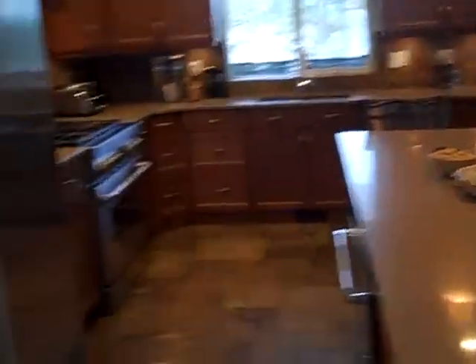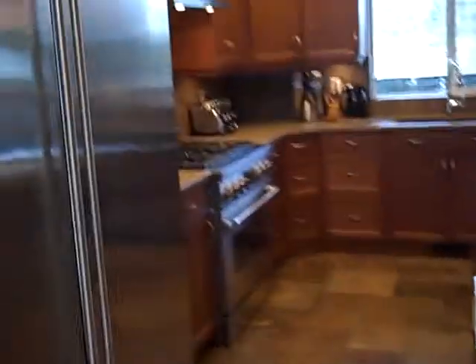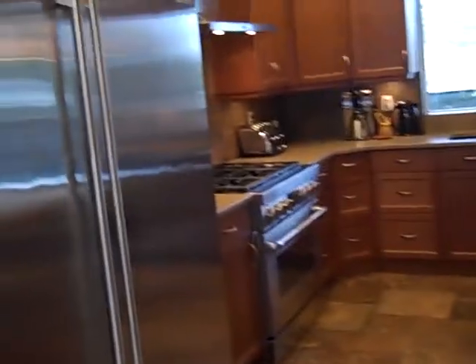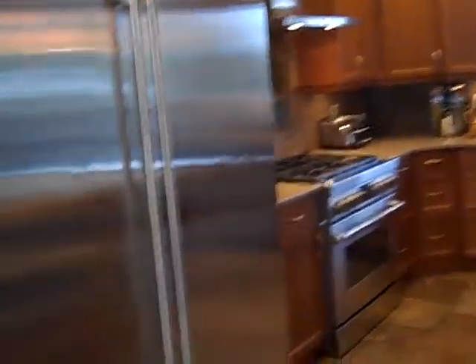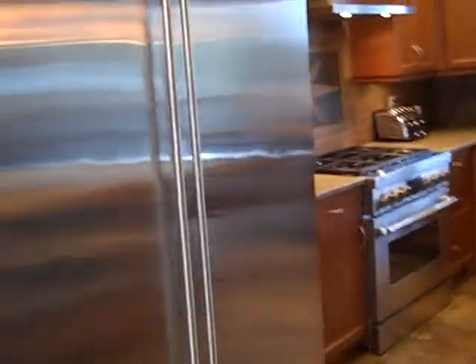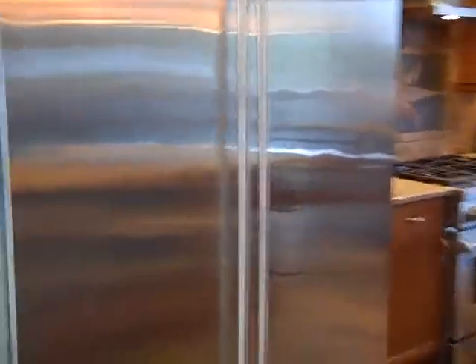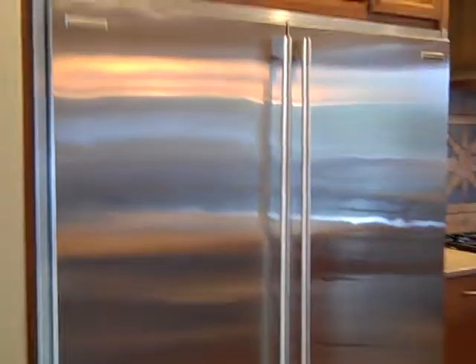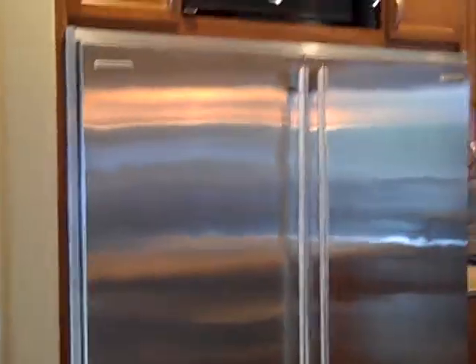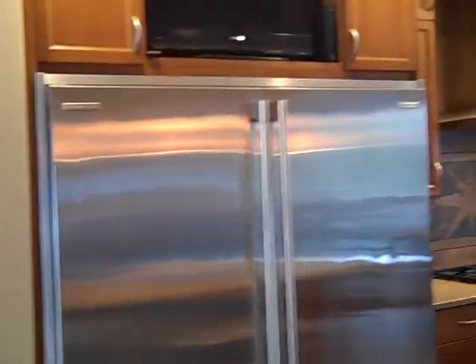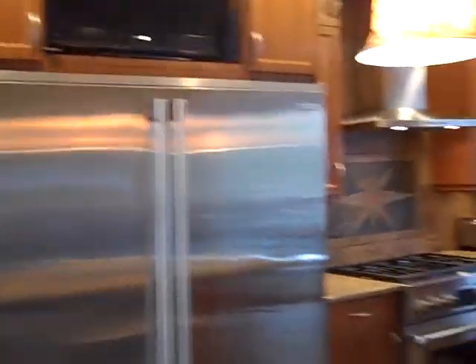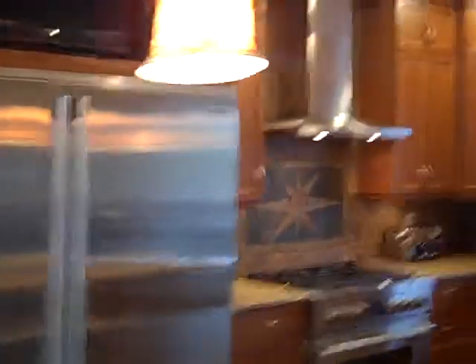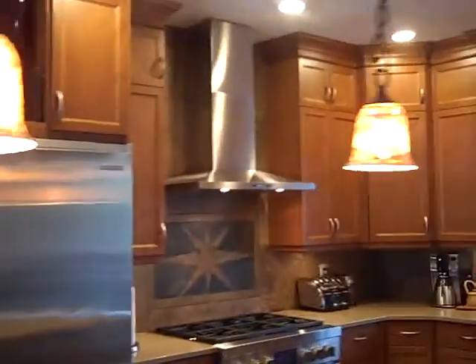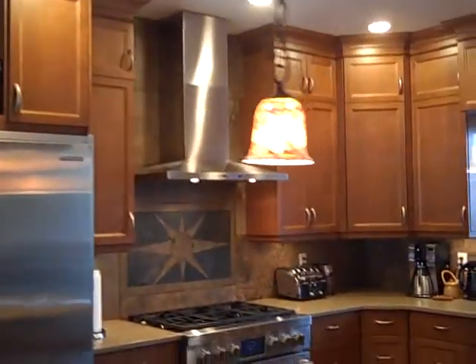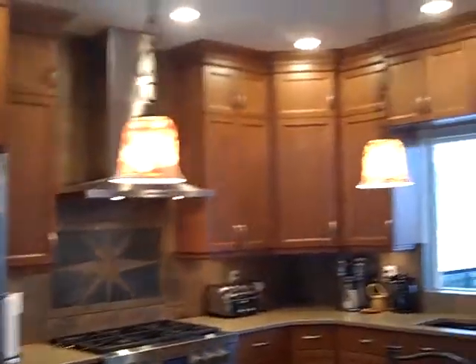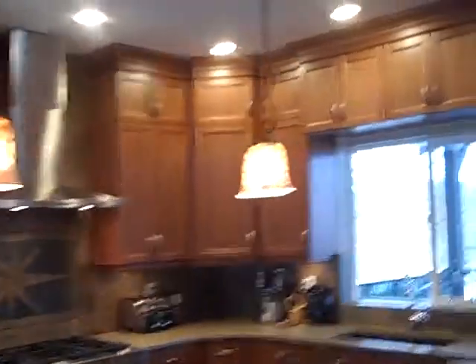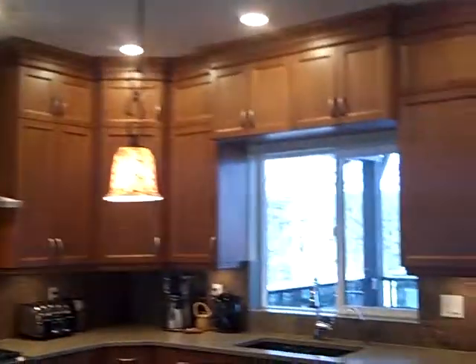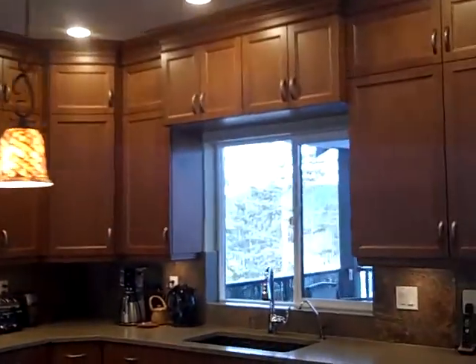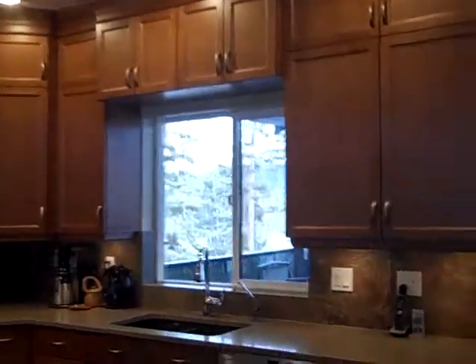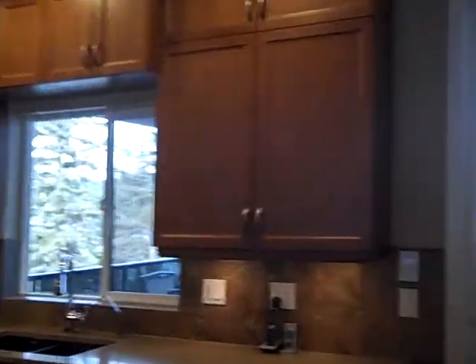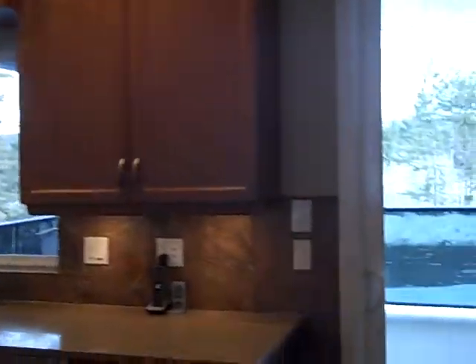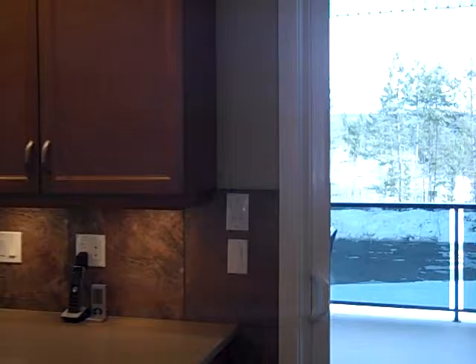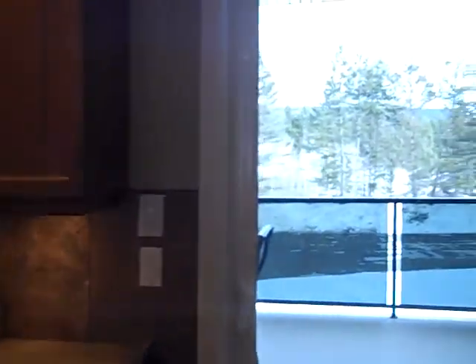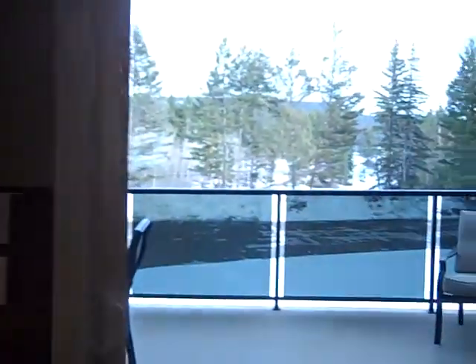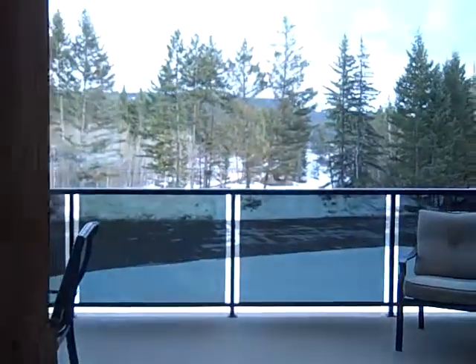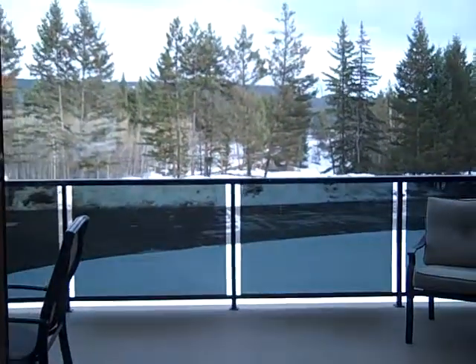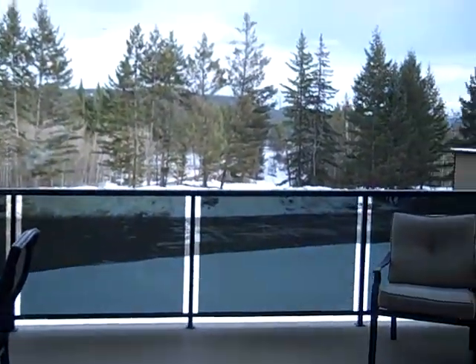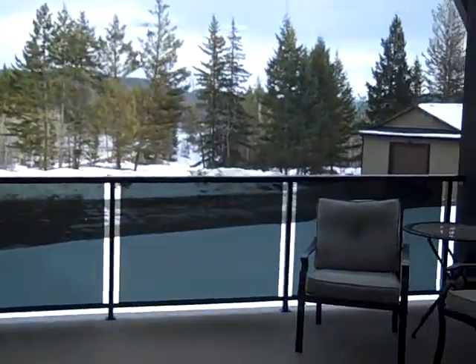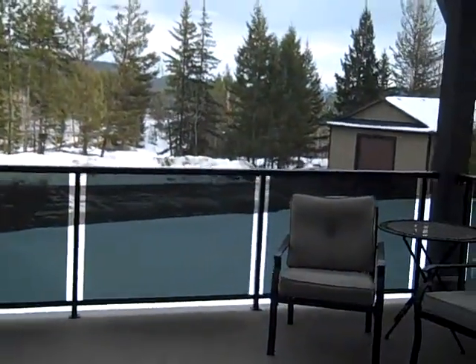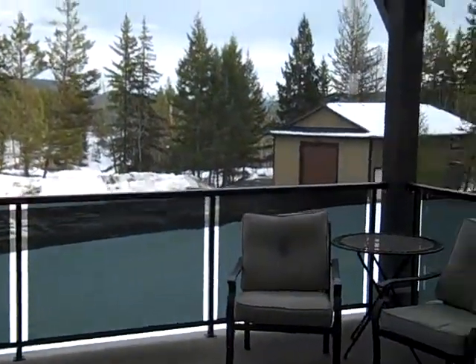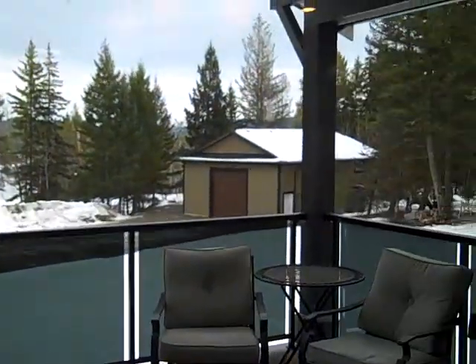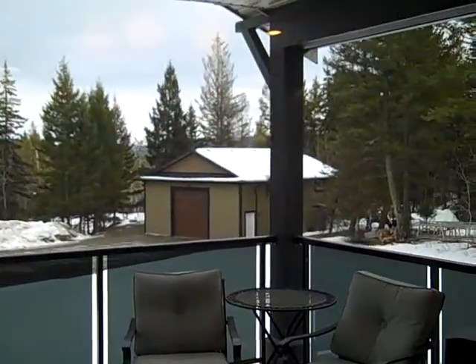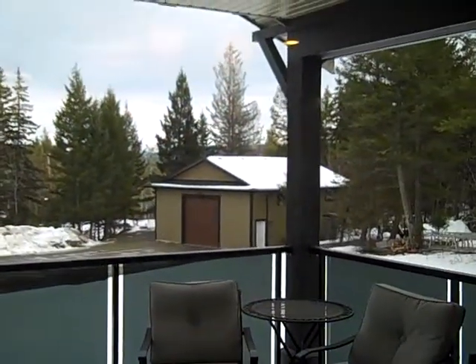There's nine-foot ceilings up and down. Alder kitchen. I'll show you this — both patios are covered. You can see that beautiful shop down there.